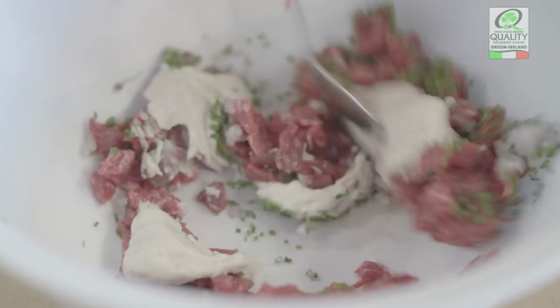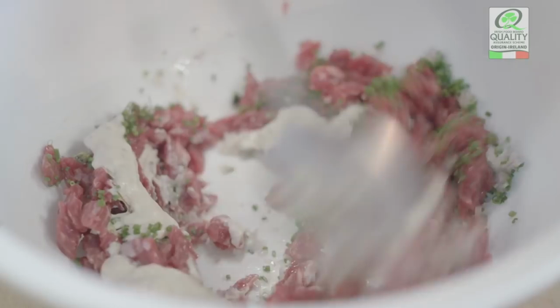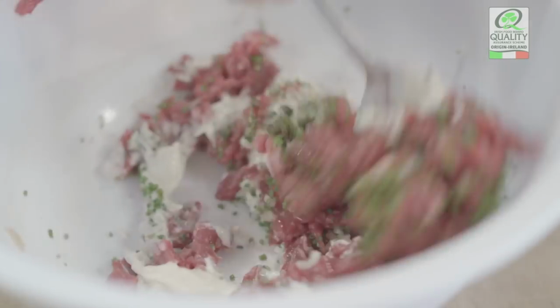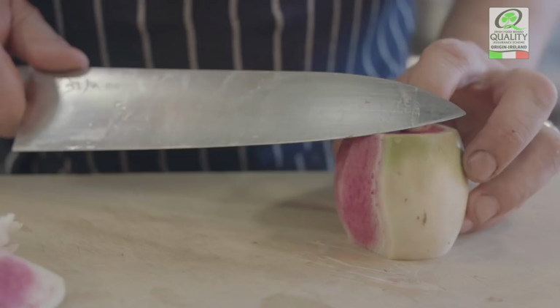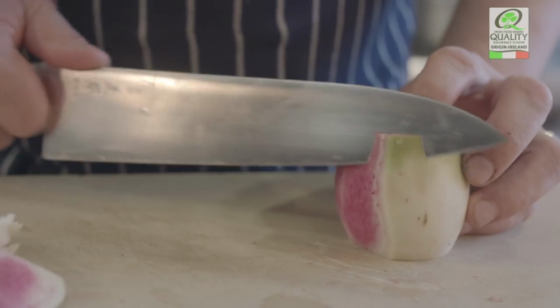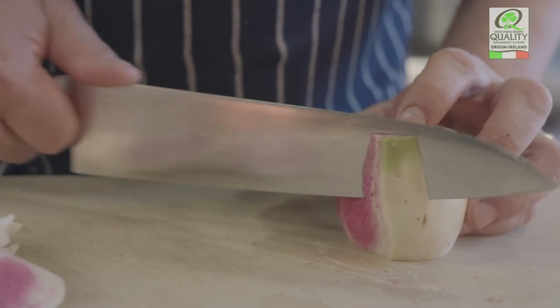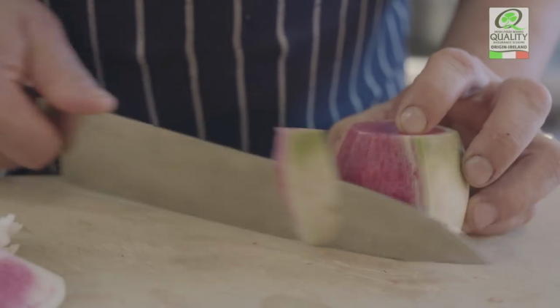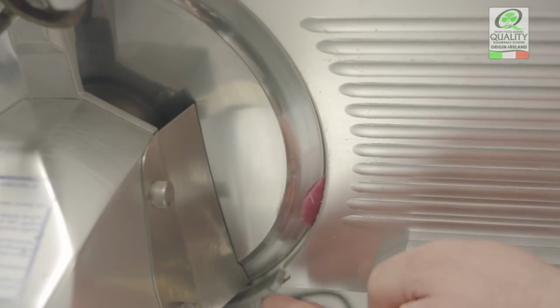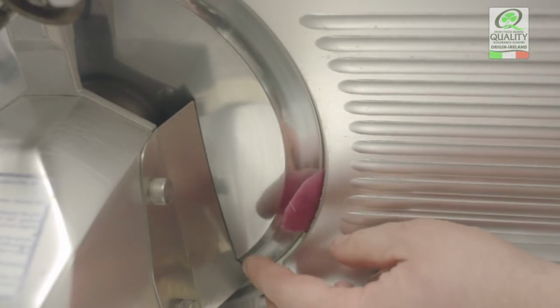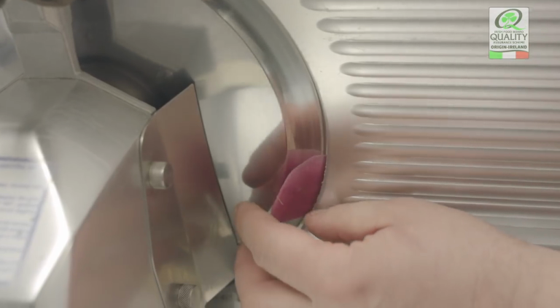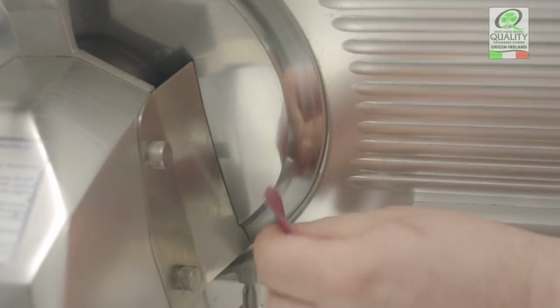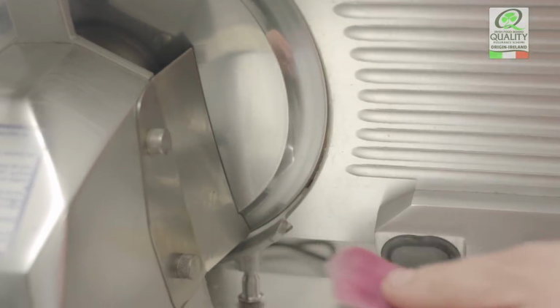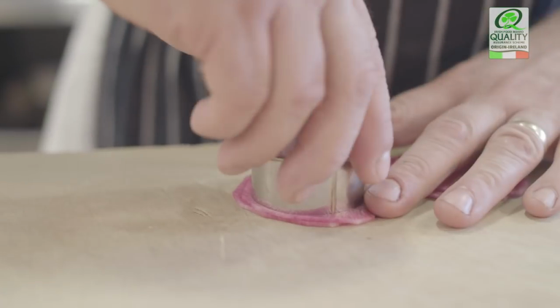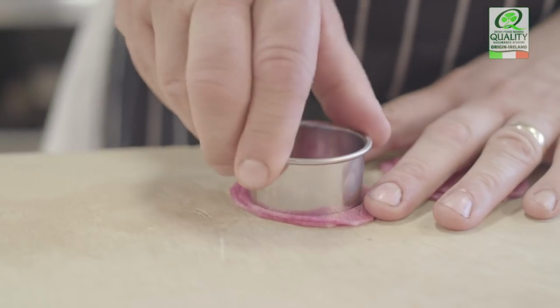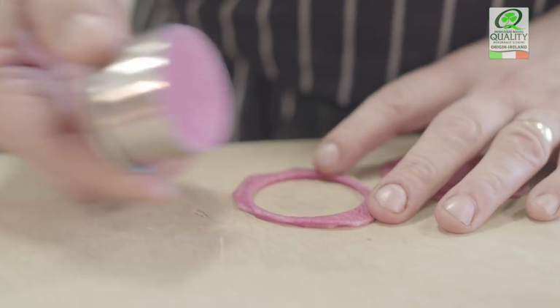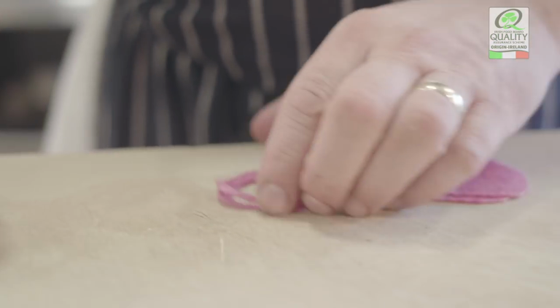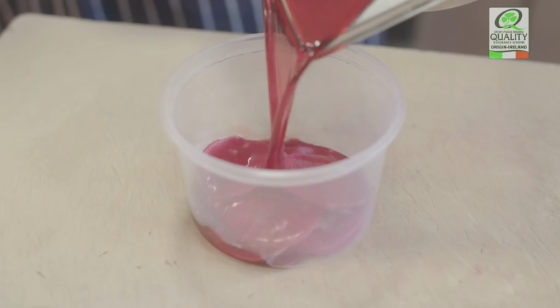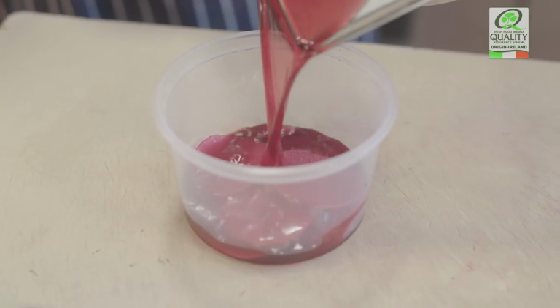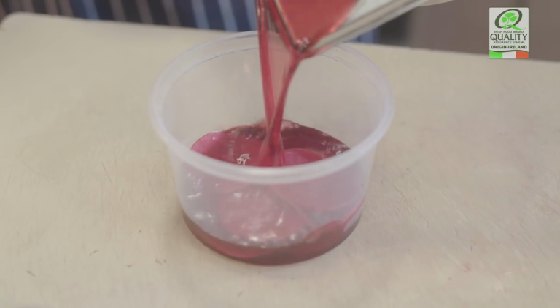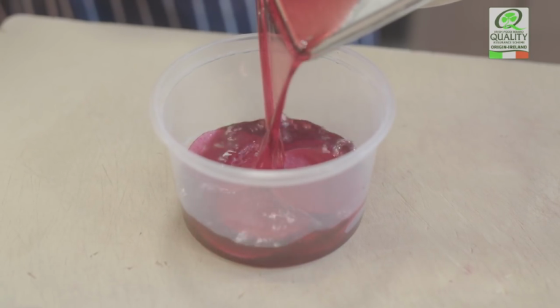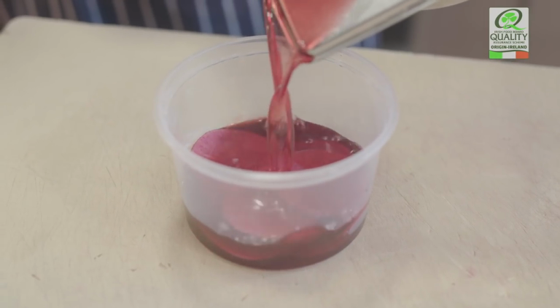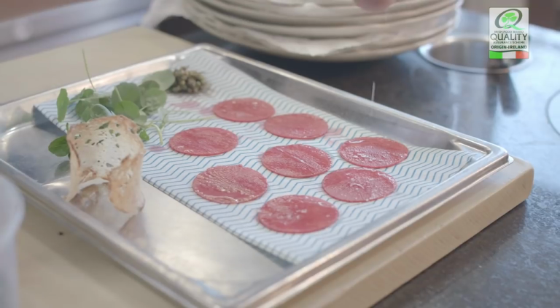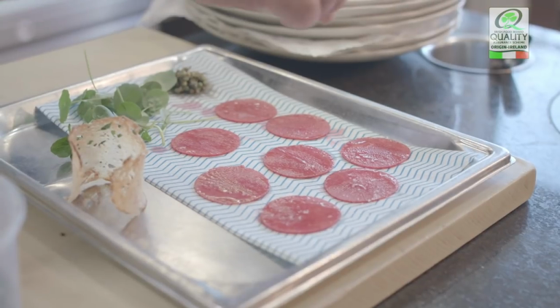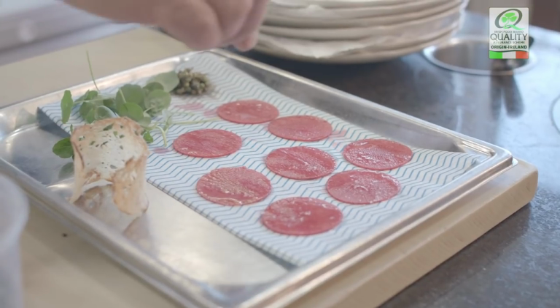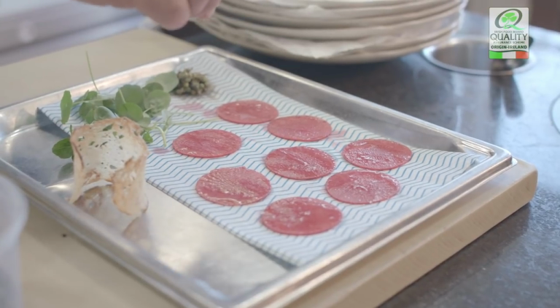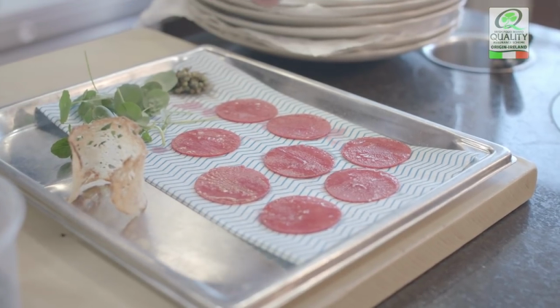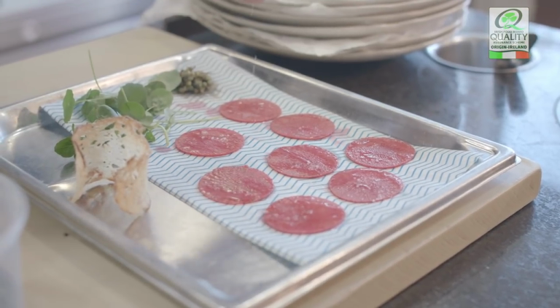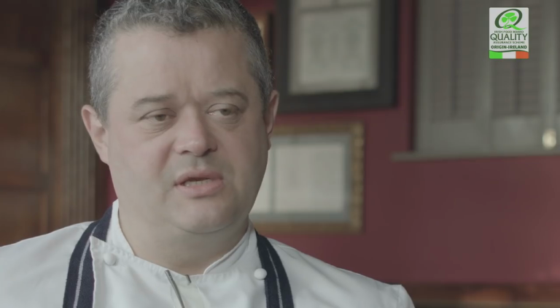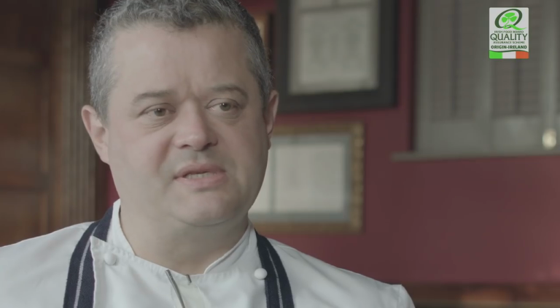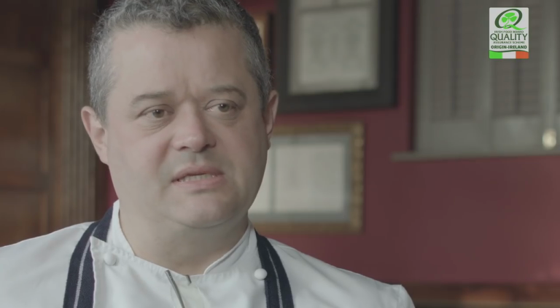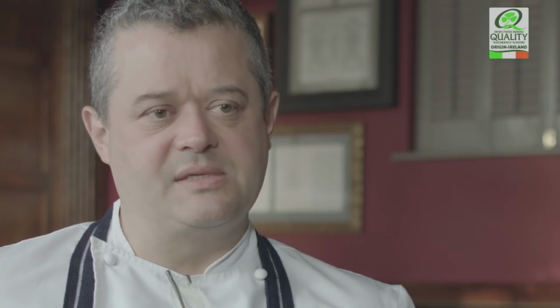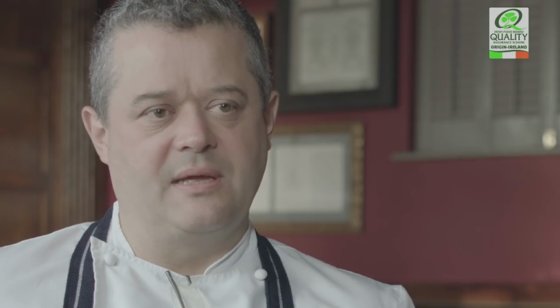For the garnish we're going to use red meat radish and we're going to pickle that. In the pickle we're going to have a little bit of beetroot juice, which is going to add a bit of fruitiness. Within the dish that's going to give us a nice texture, a bit of crunch, a bit of freshness and a bit of acidity to balance everything out.